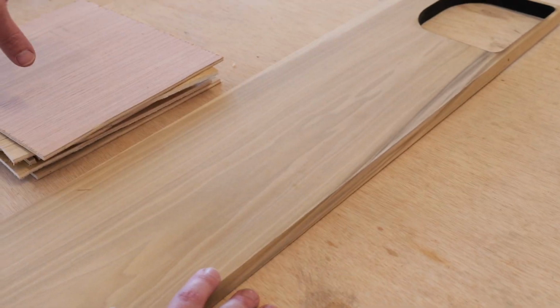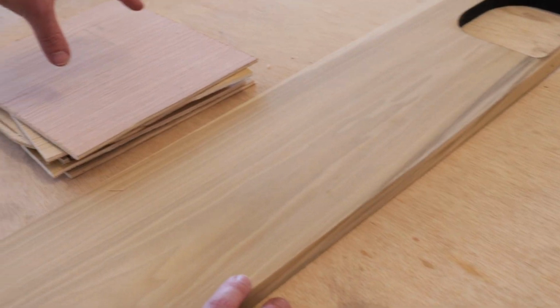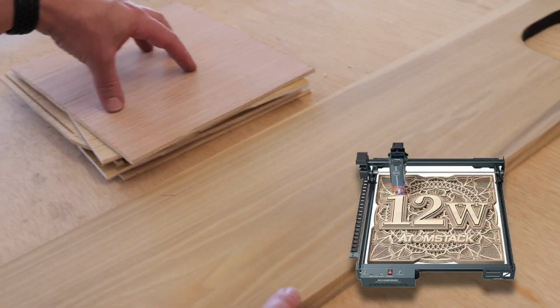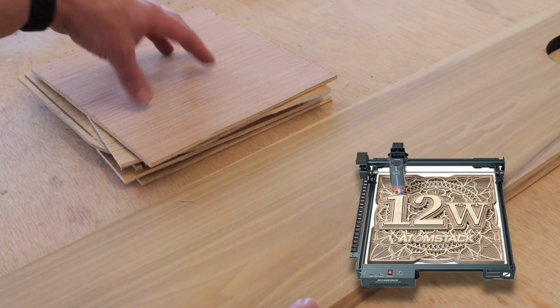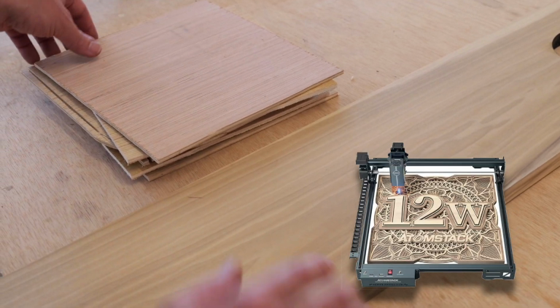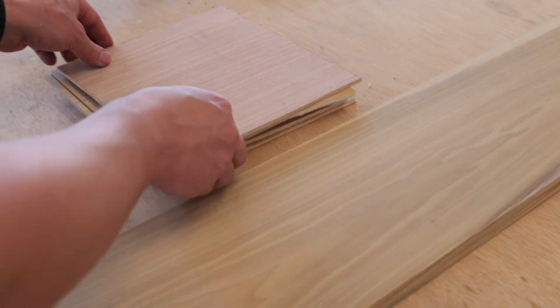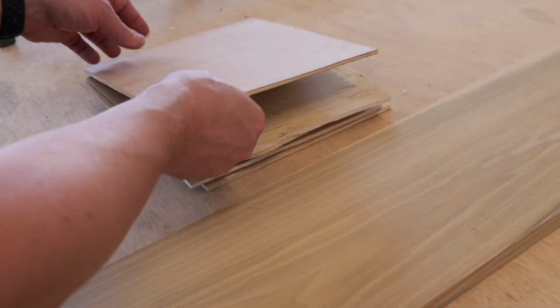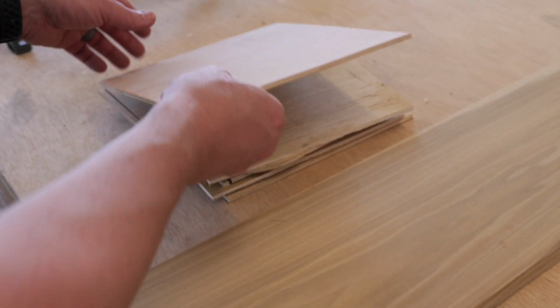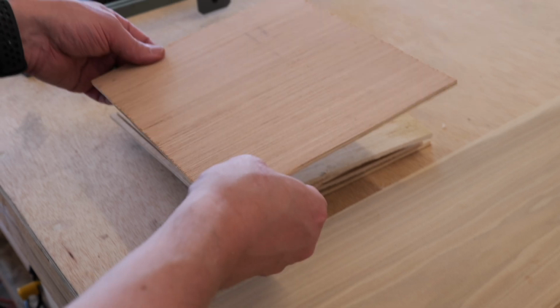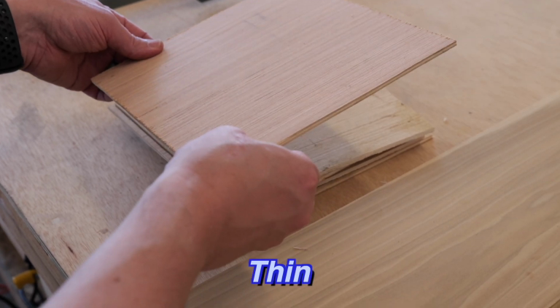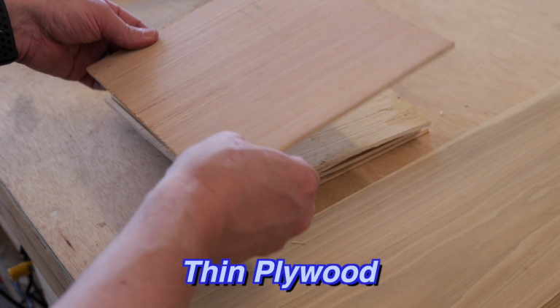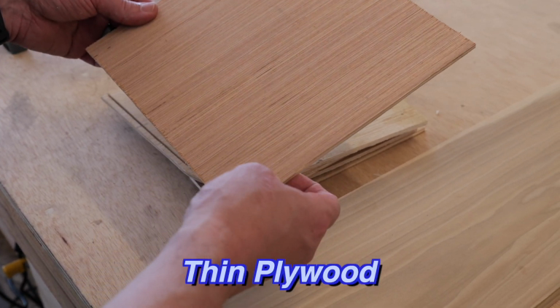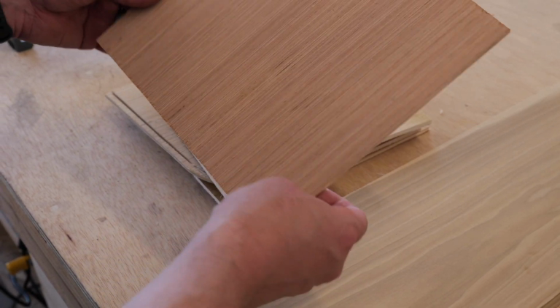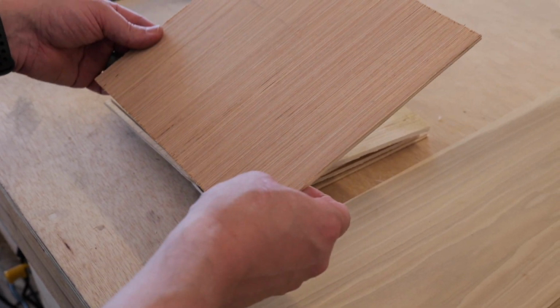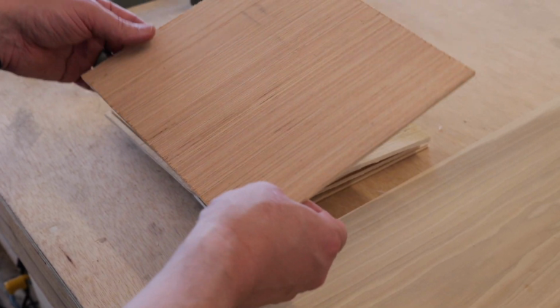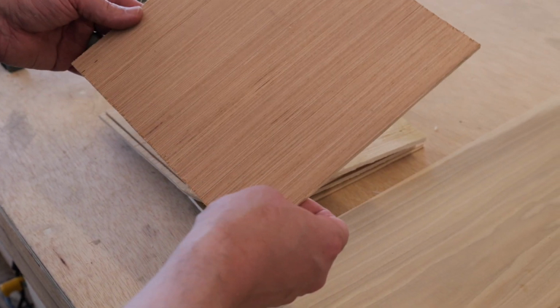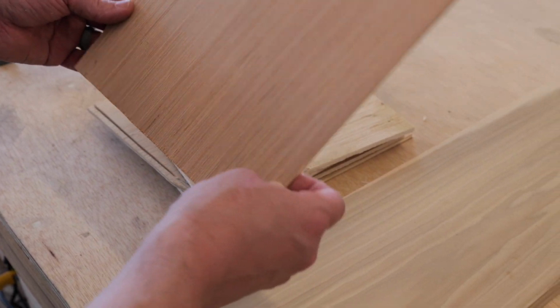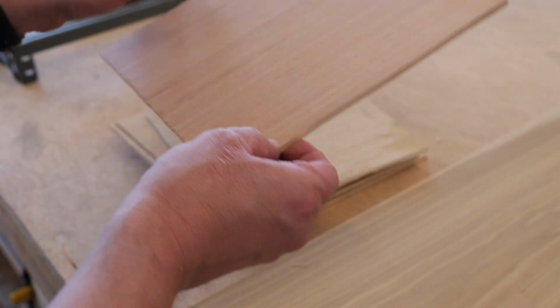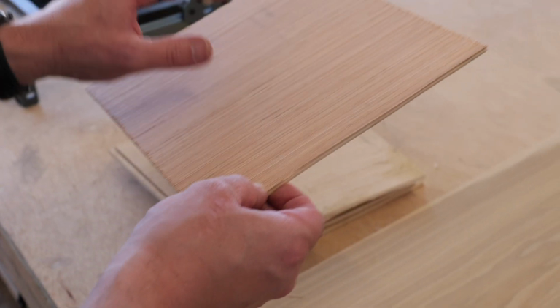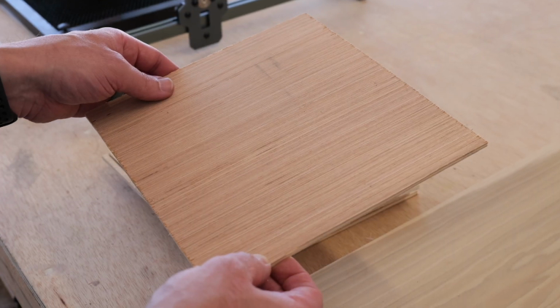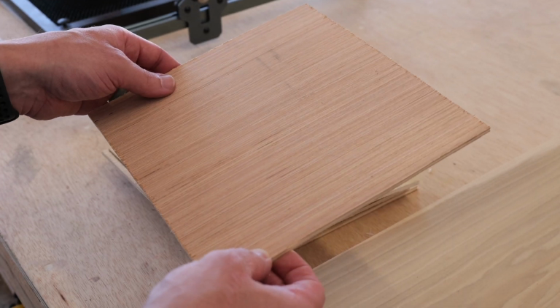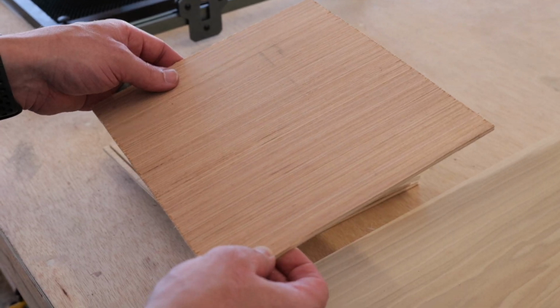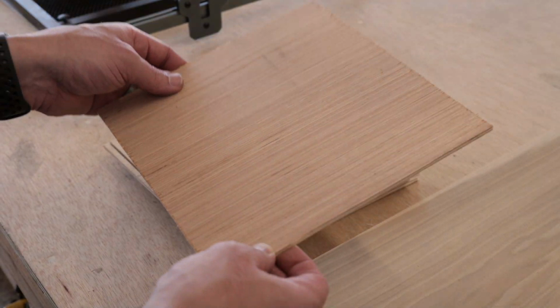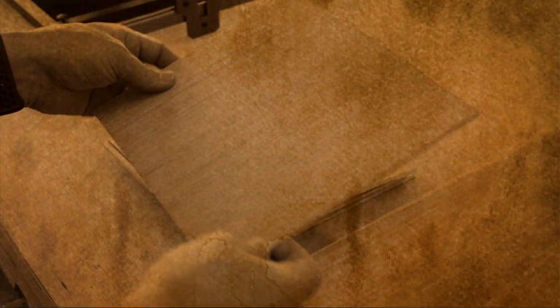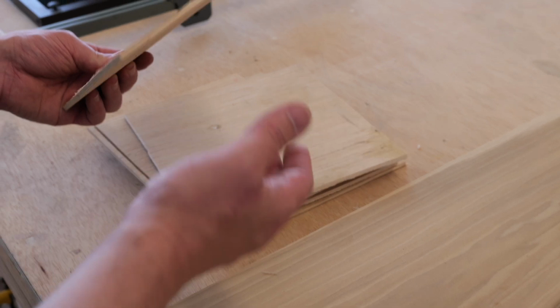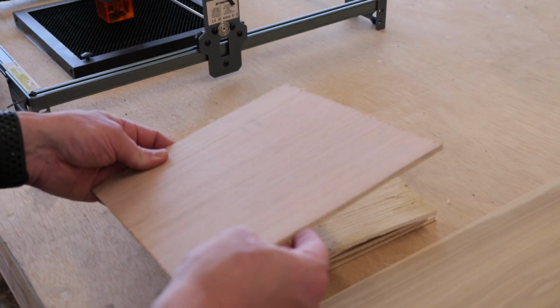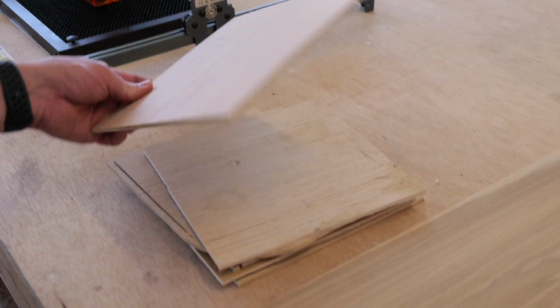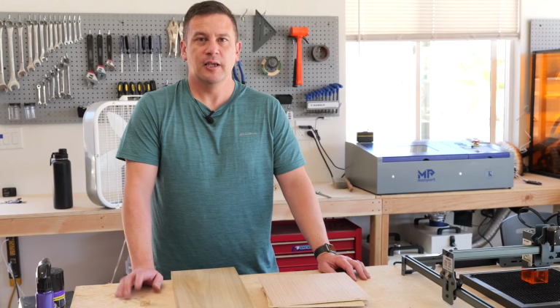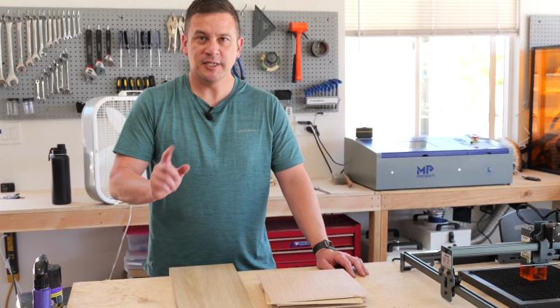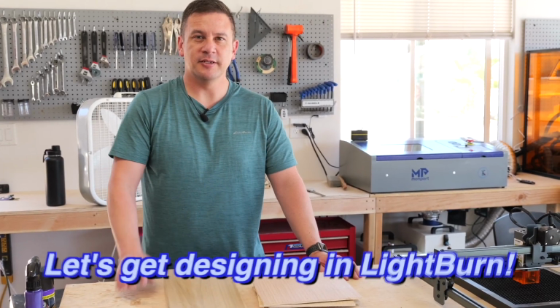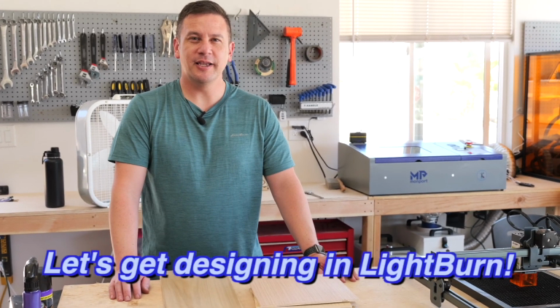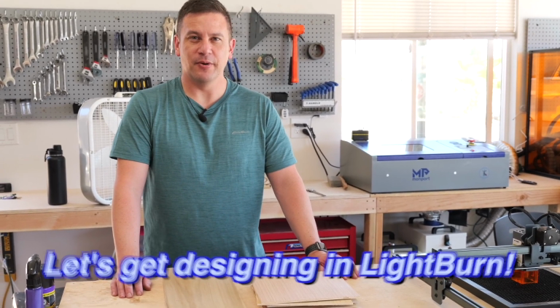But we're going to use our Atomstack laser to cut out this thin plywood because of the precision and the fact that we can get it to go without charring. So that's what we're going to do. So let's get designing in LightBurn.